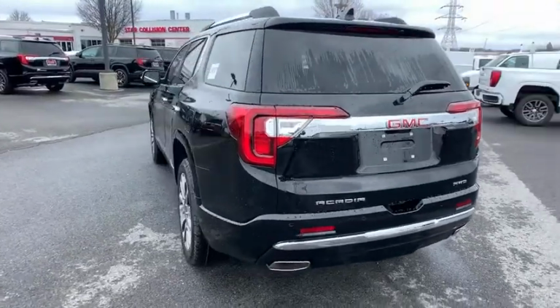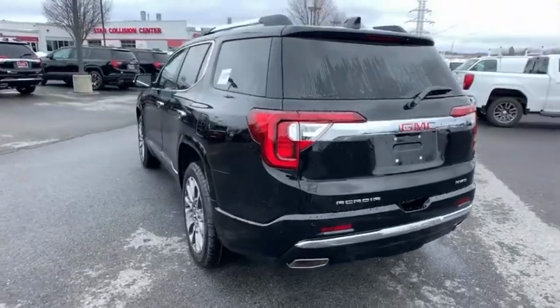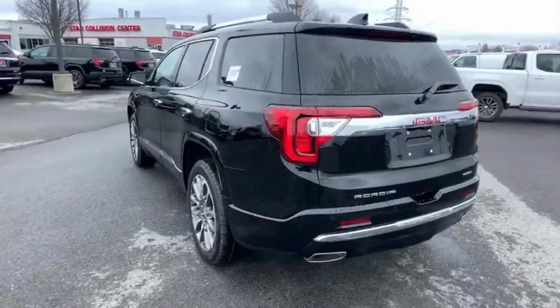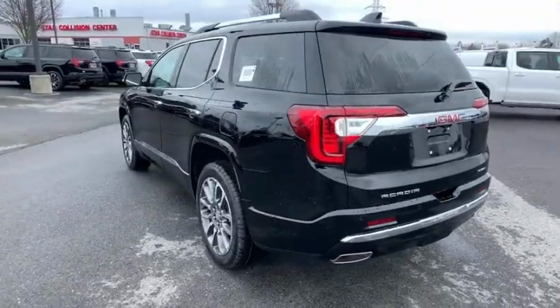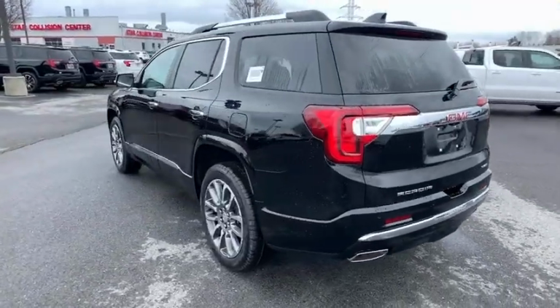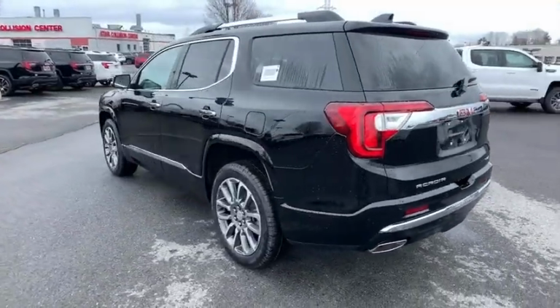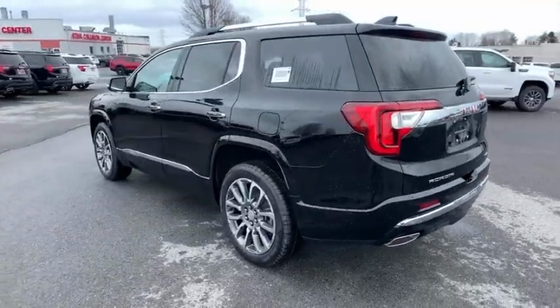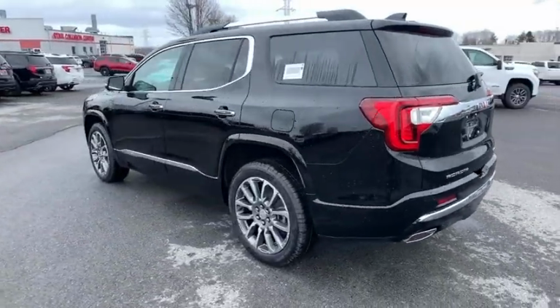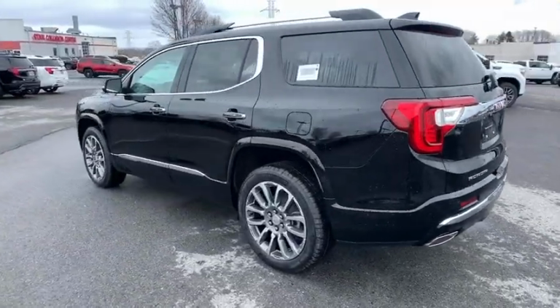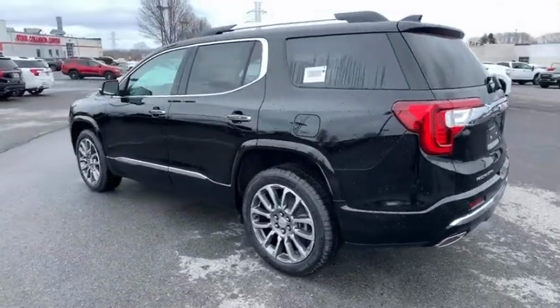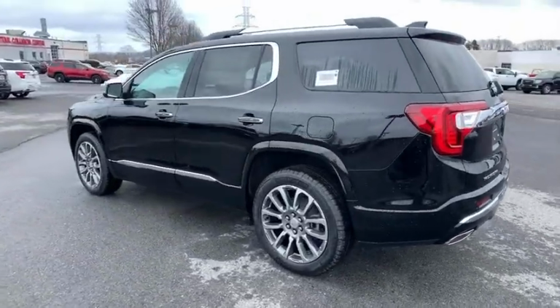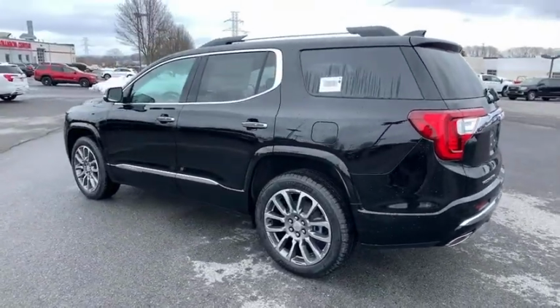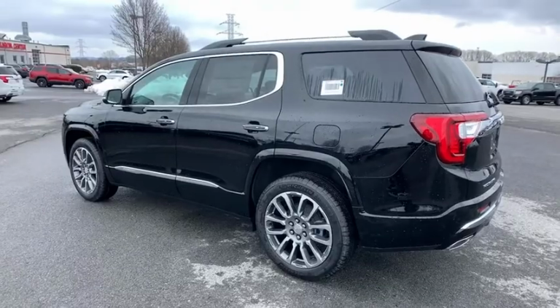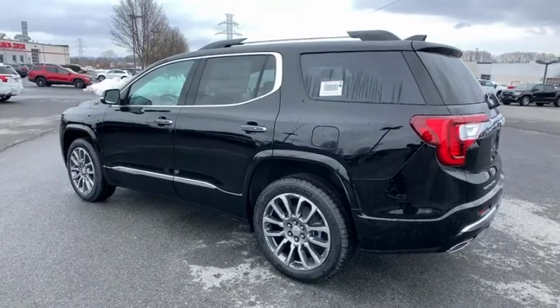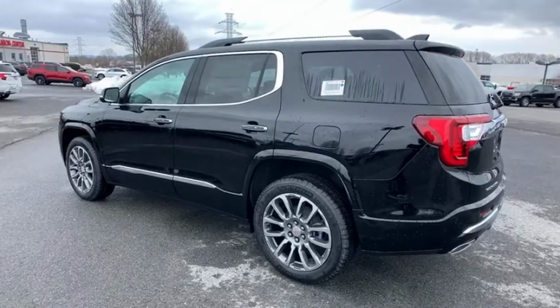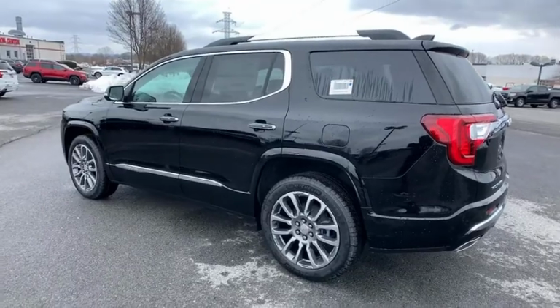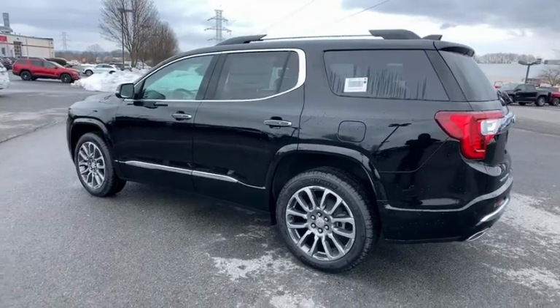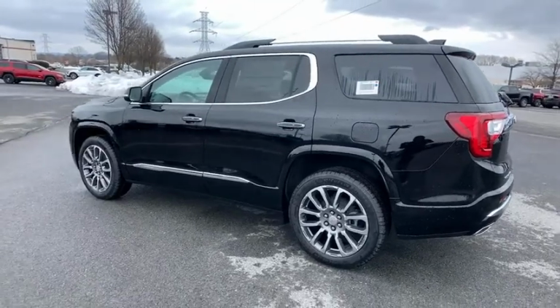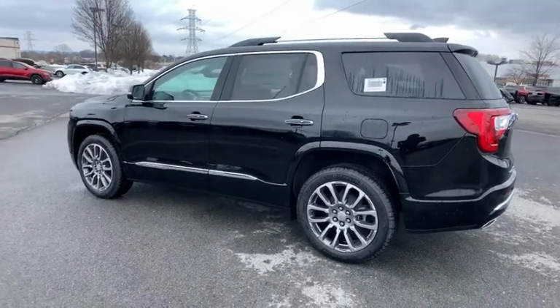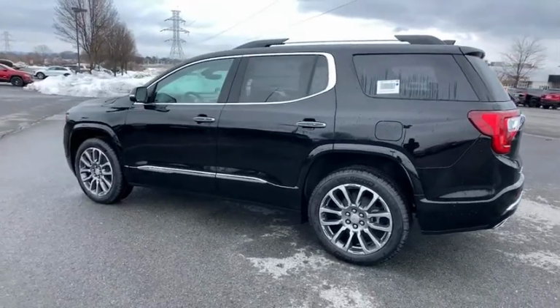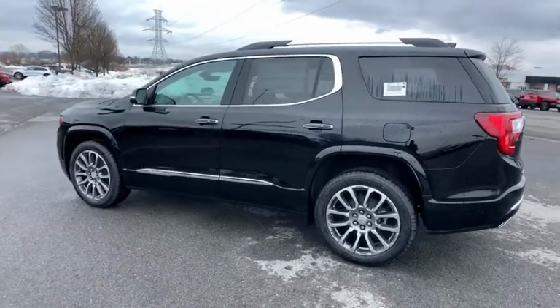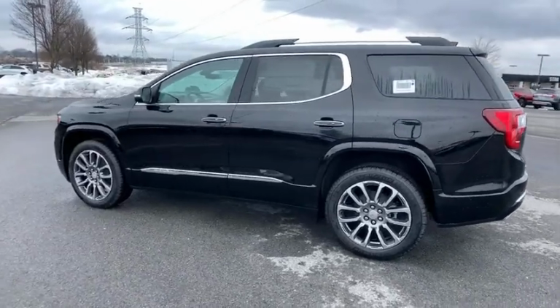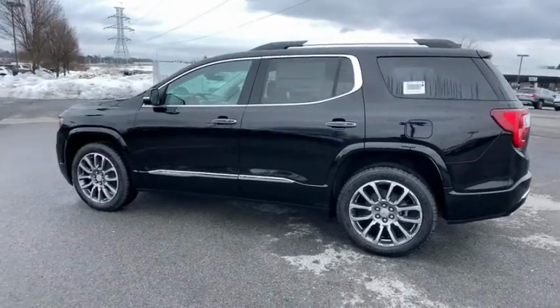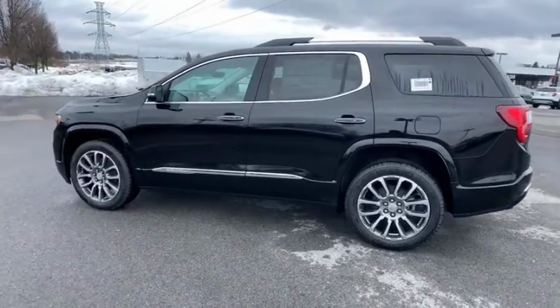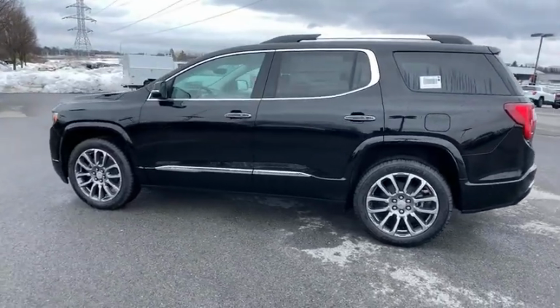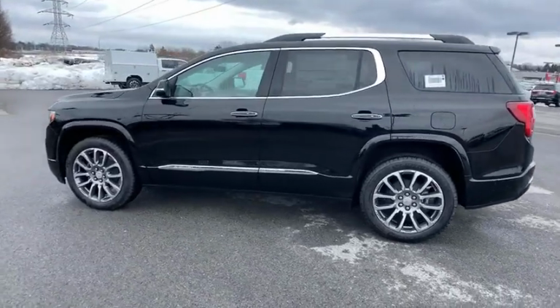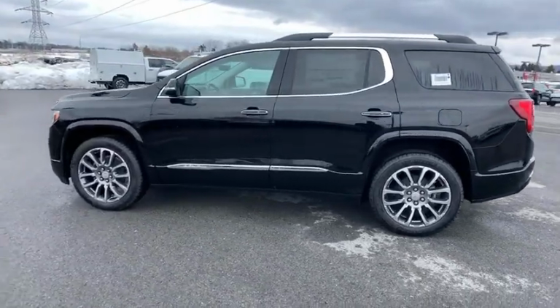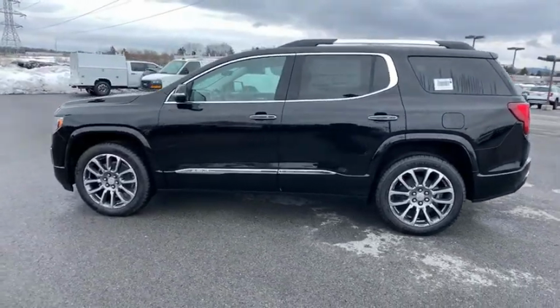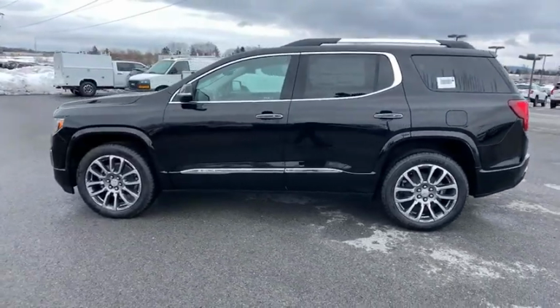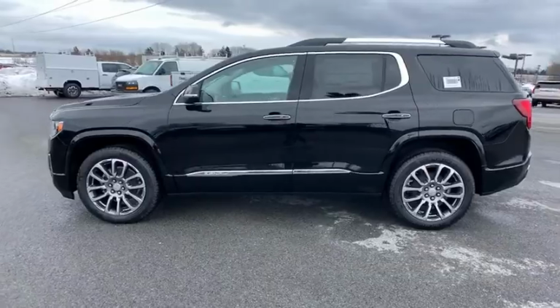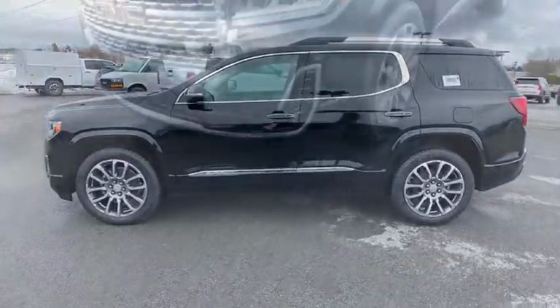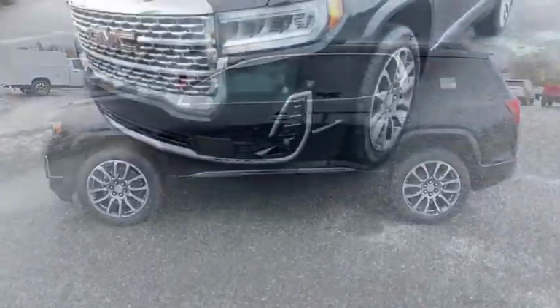Universal garage door opener, eight speakers, fog lights, heated steering wheel, trip computer, power windows, compass, and heated front driver and passenger seats.